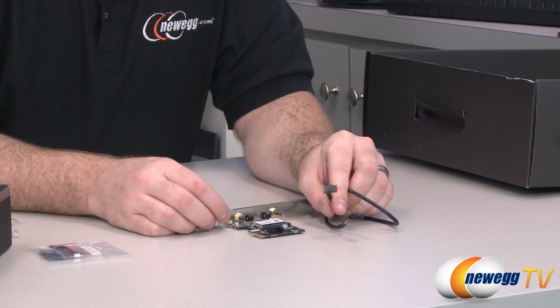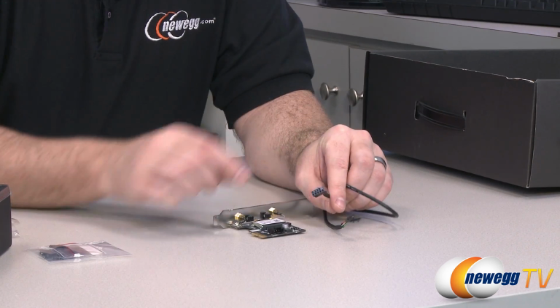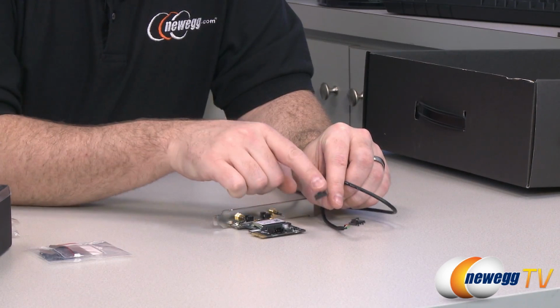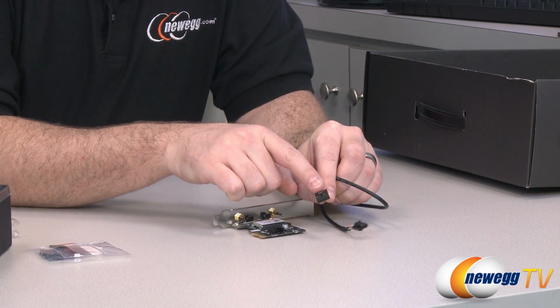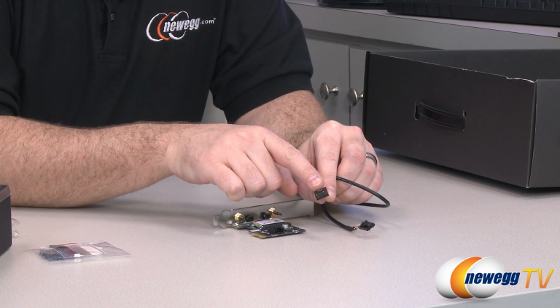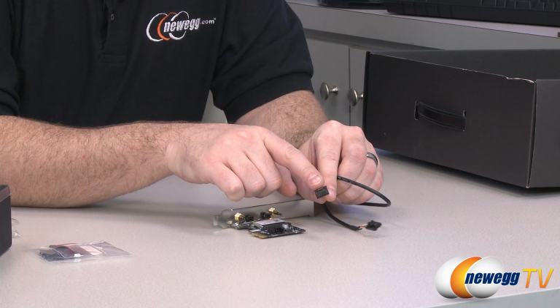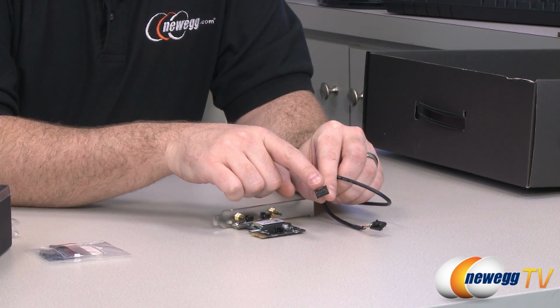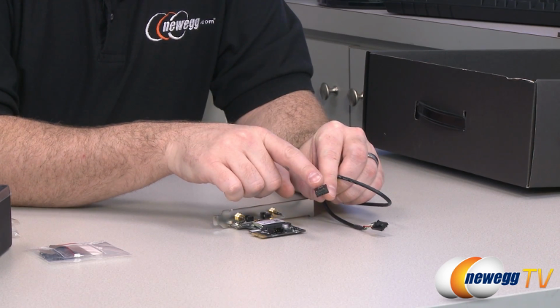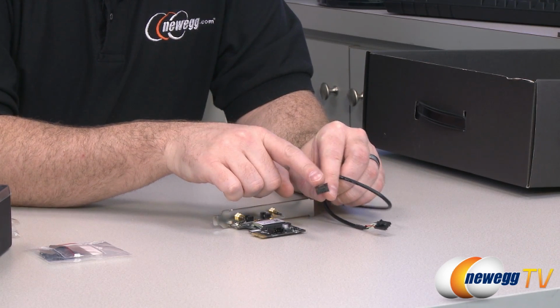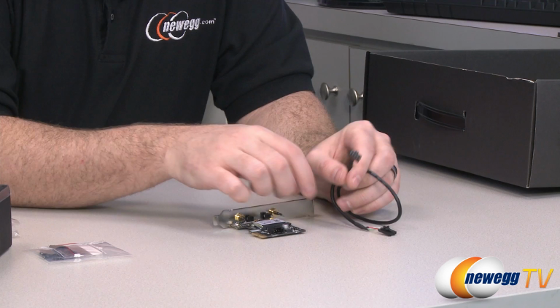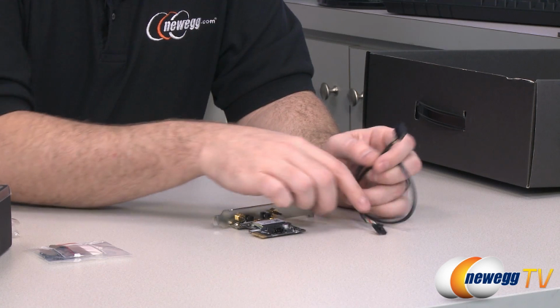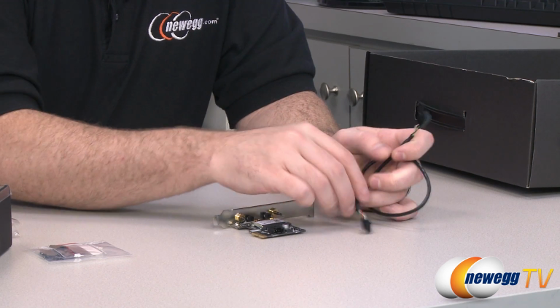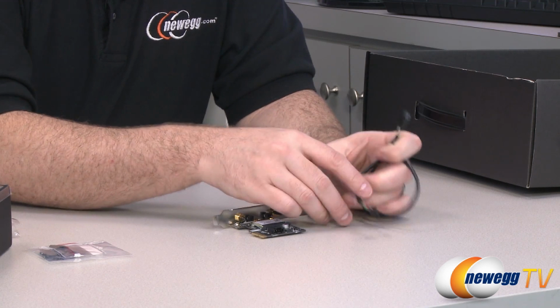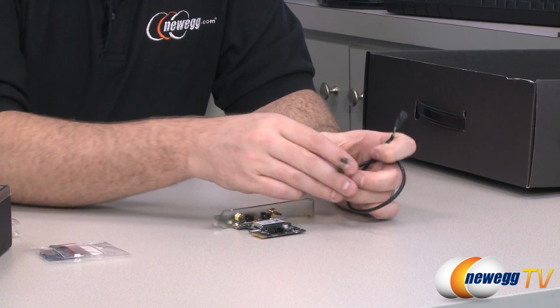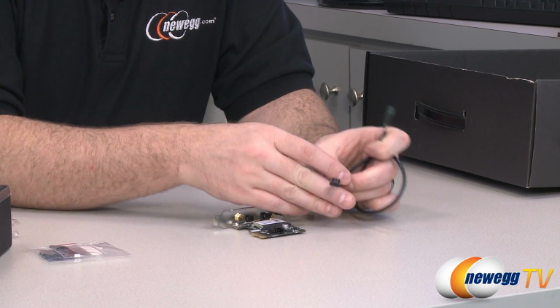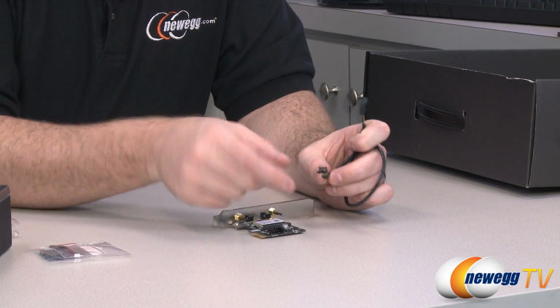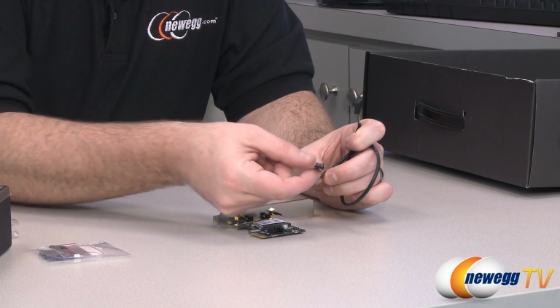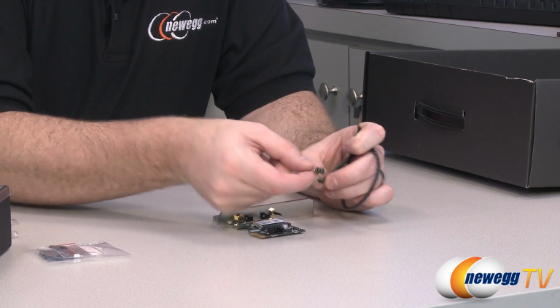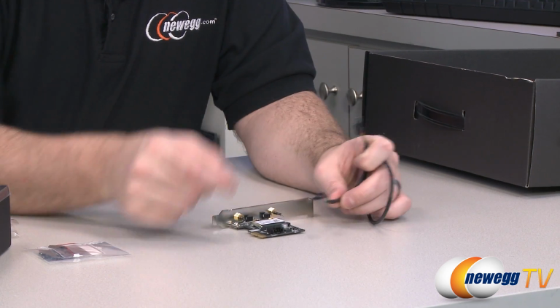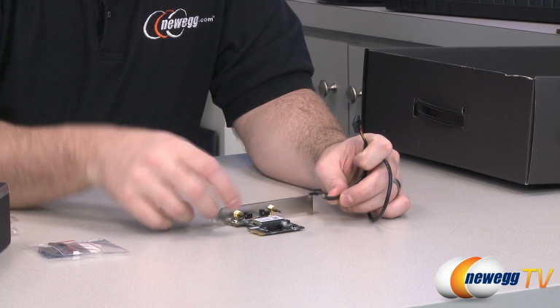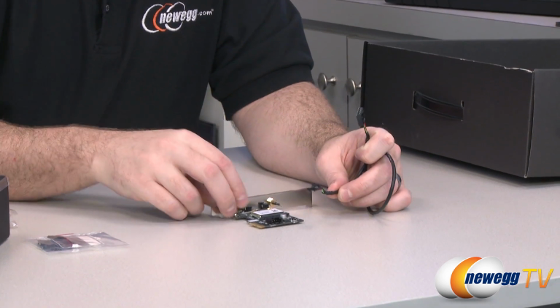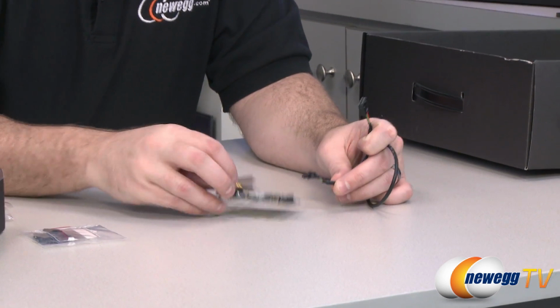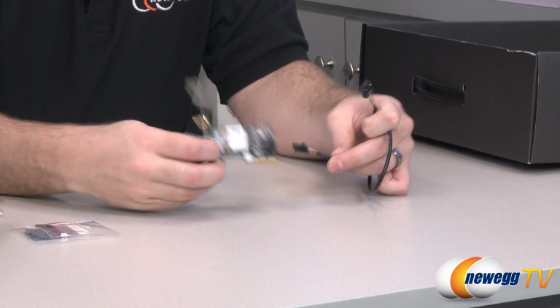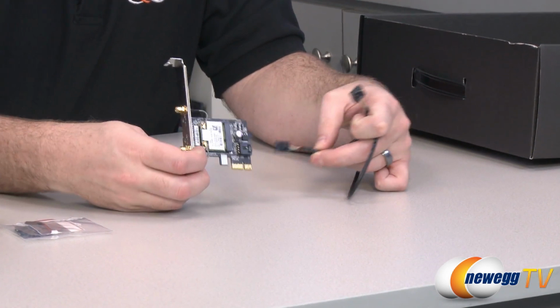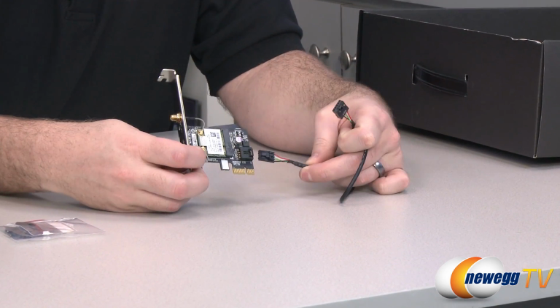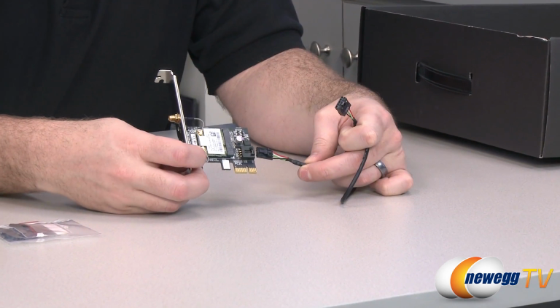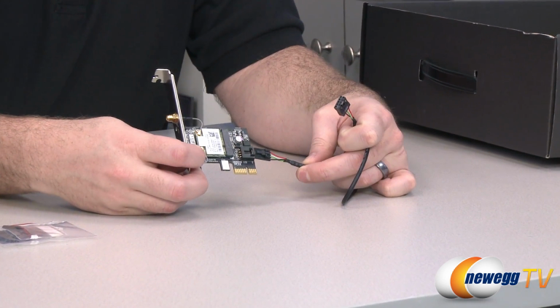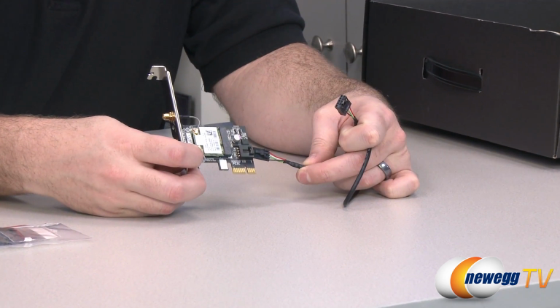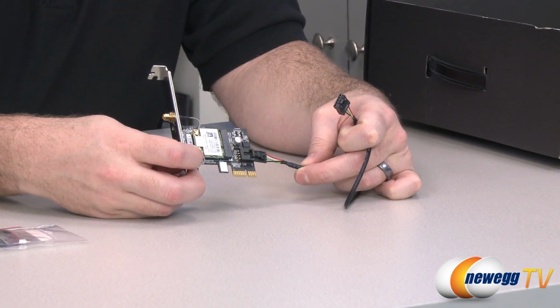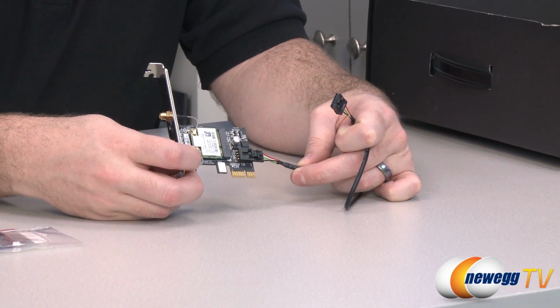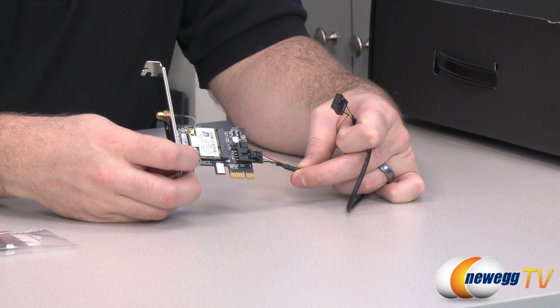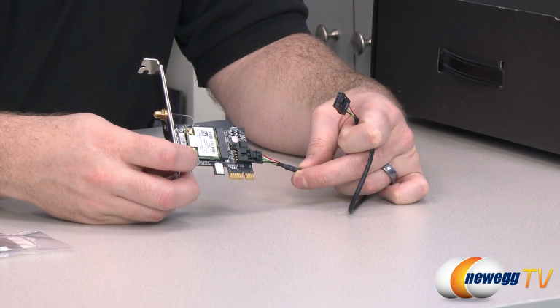The USB header adapter plugs into your motherboard, and the other end — a four-pin USB connector — plugs into the included Wi-Fi adapter.